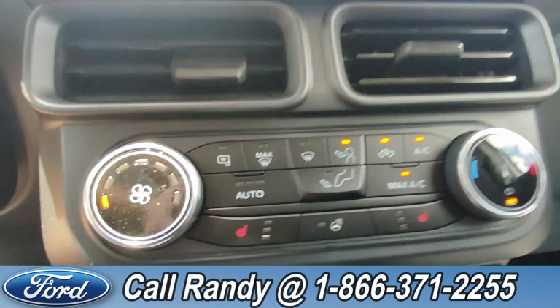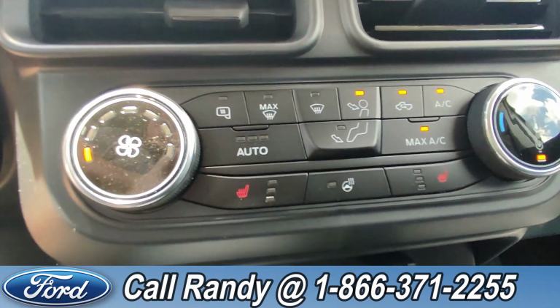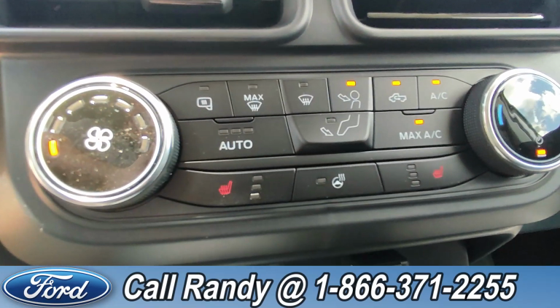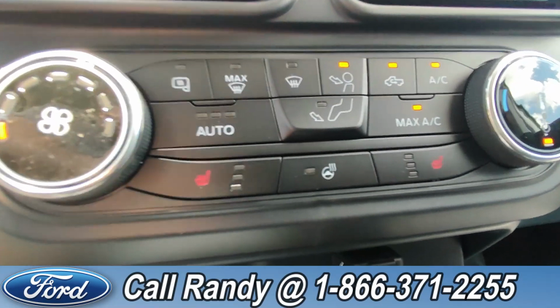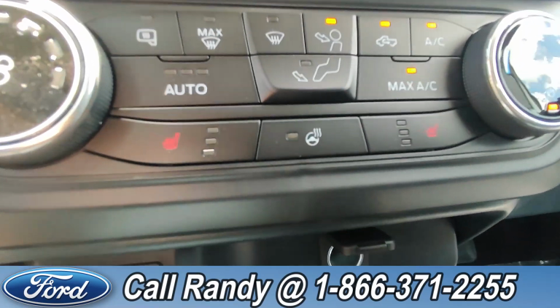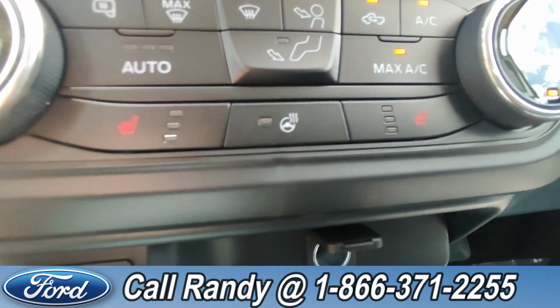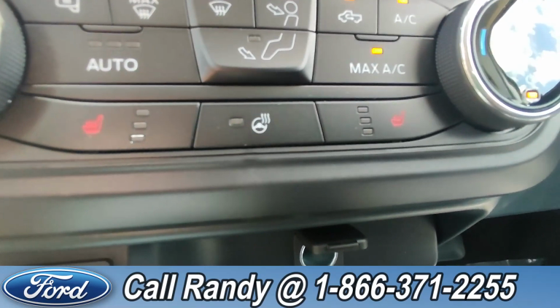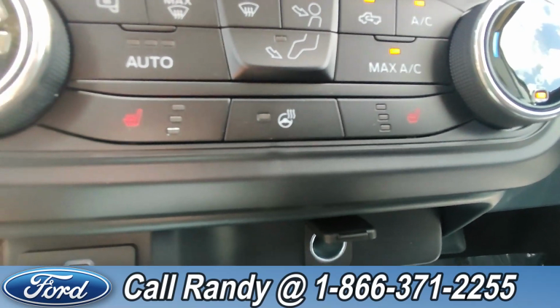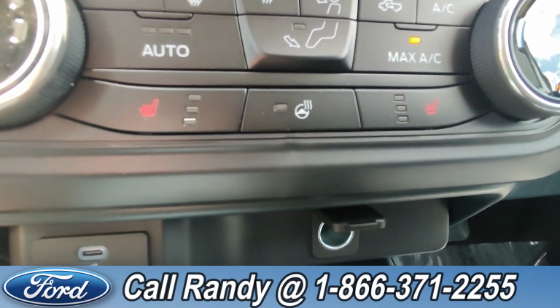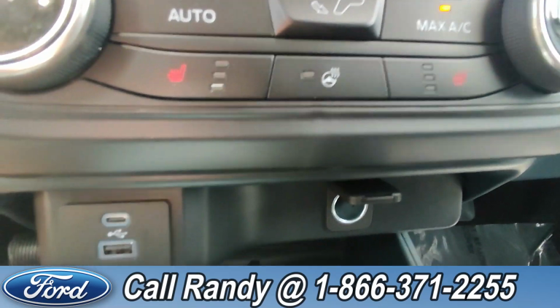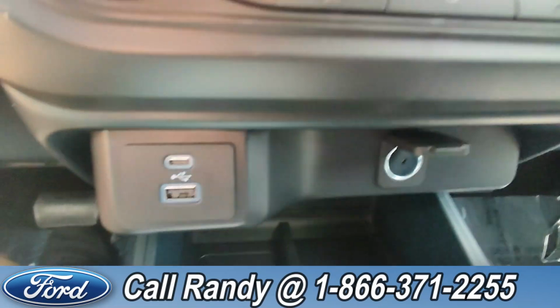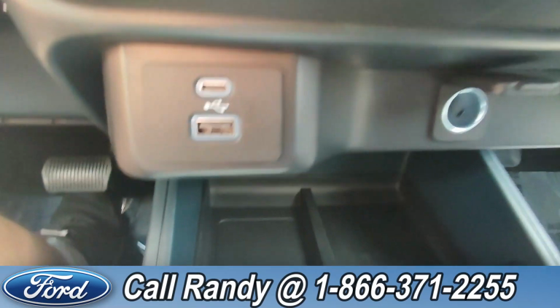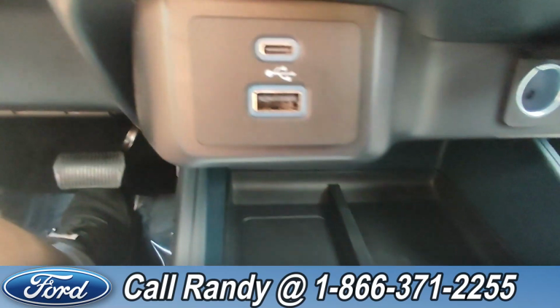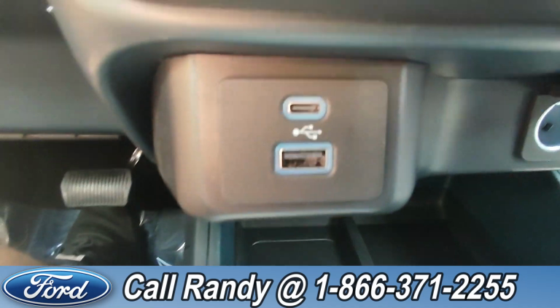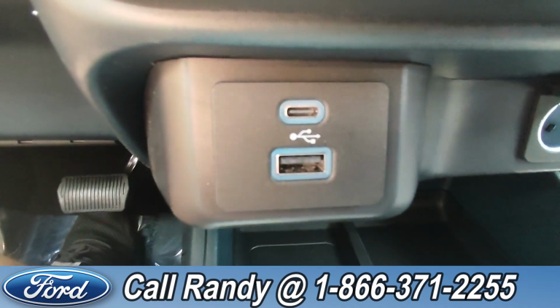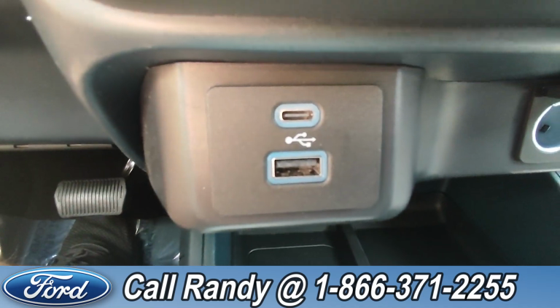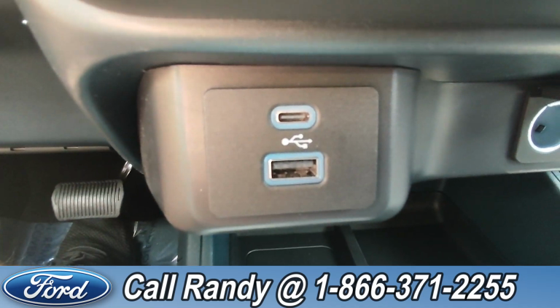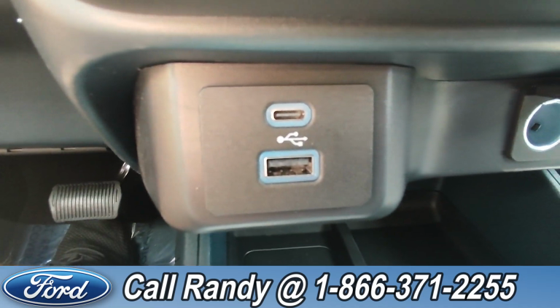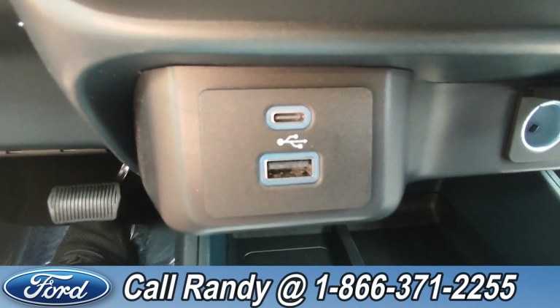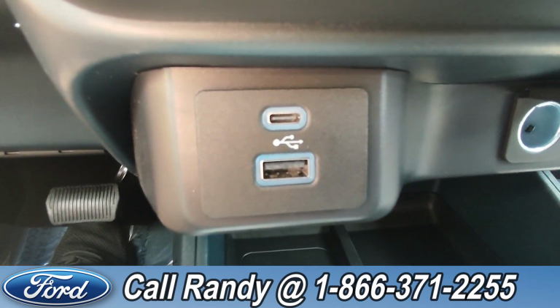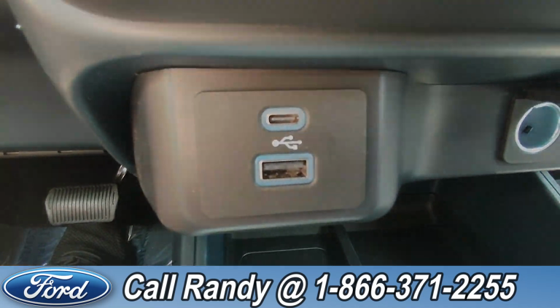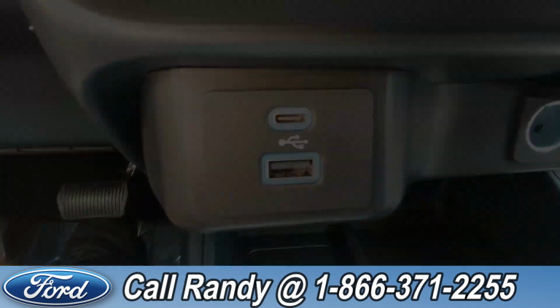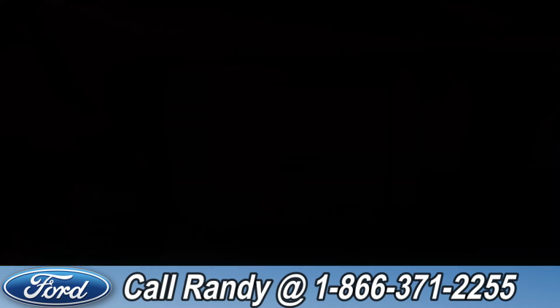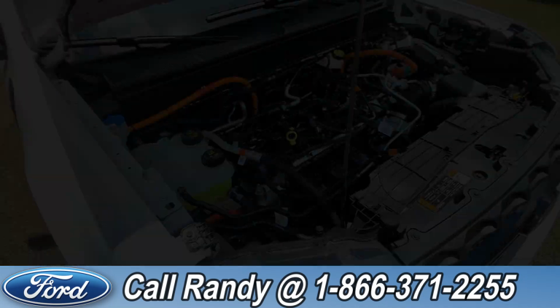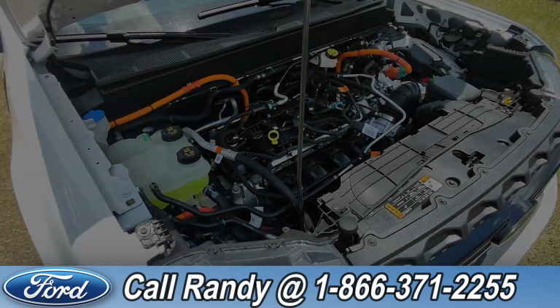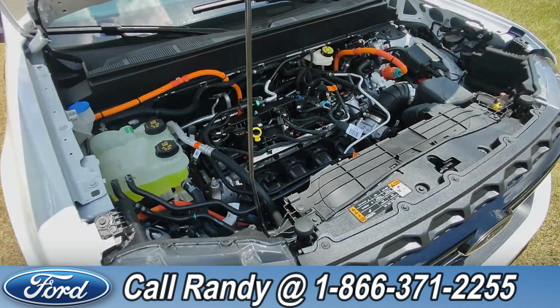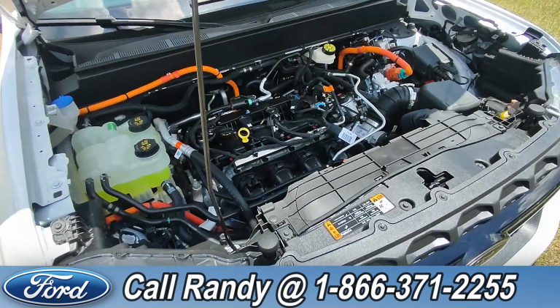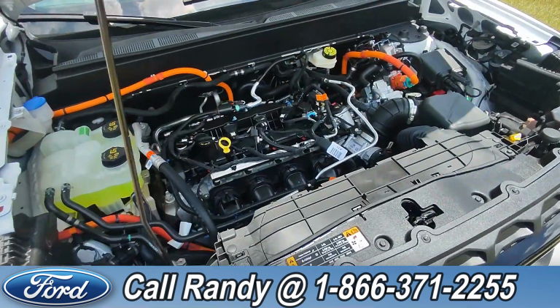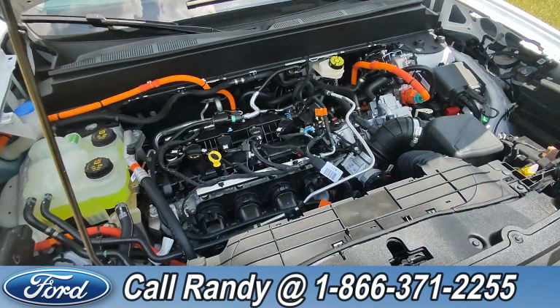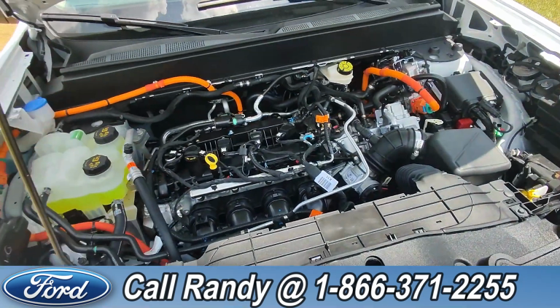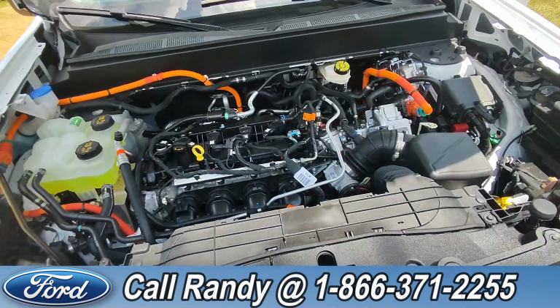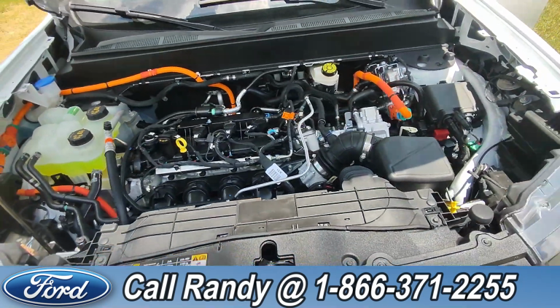Going down here, you have heated seats on both sides, as well as a heated steering wheel, a USB-C port, and a USB port. And under the hood, it has a 2.5-liter i4 engine.